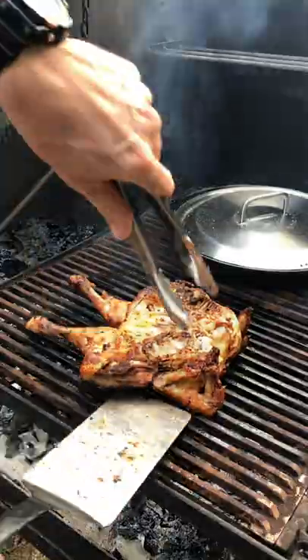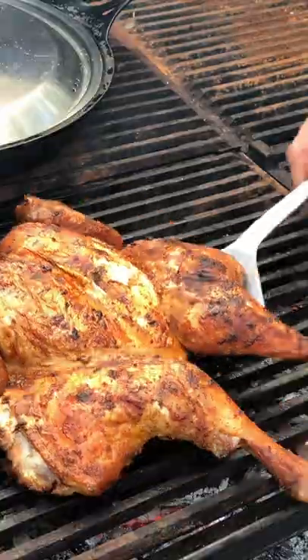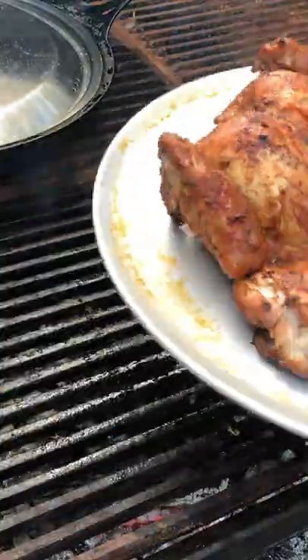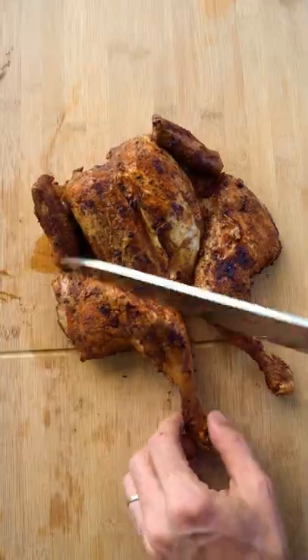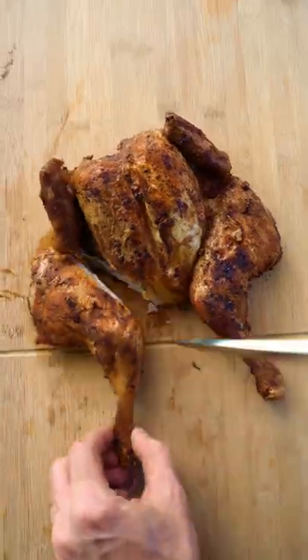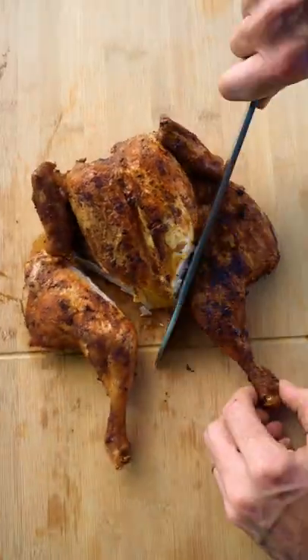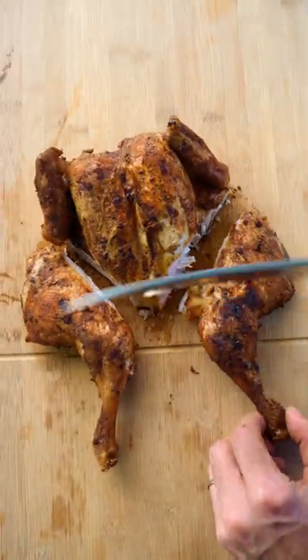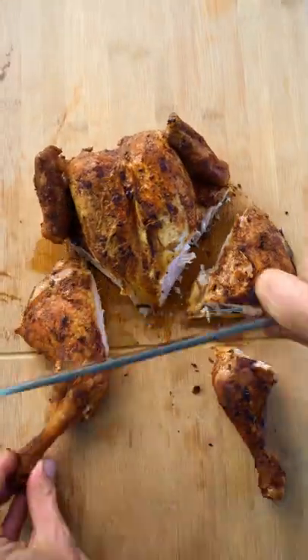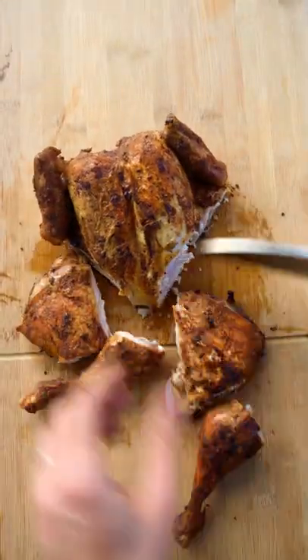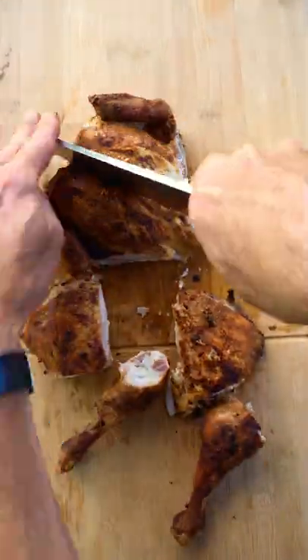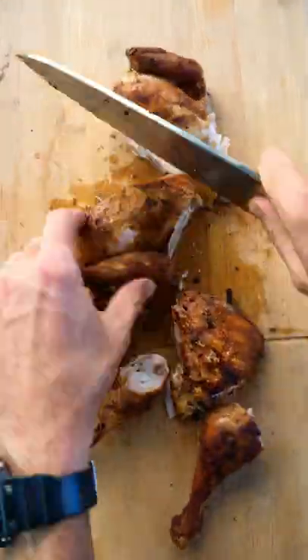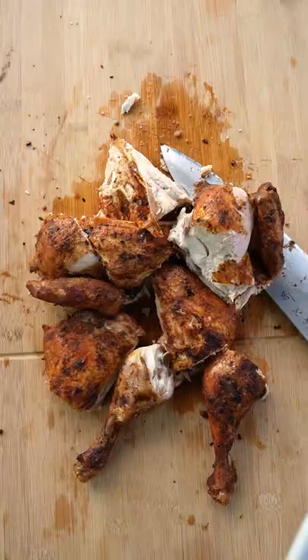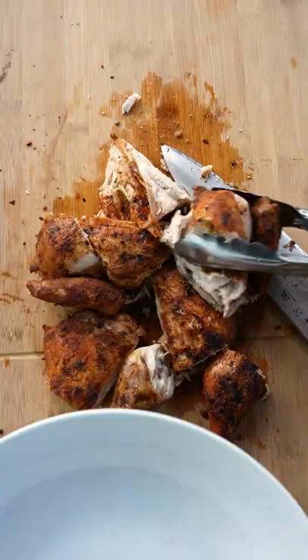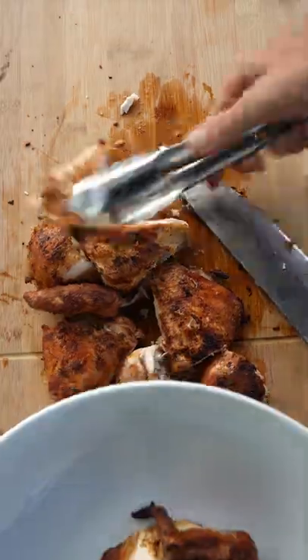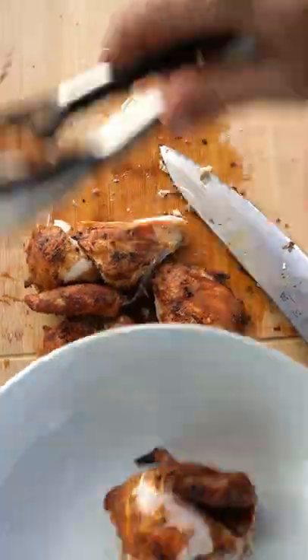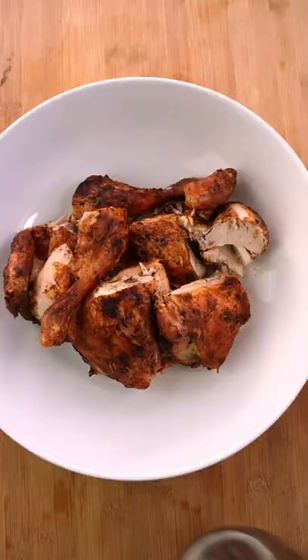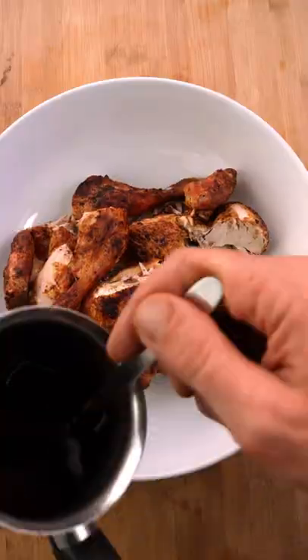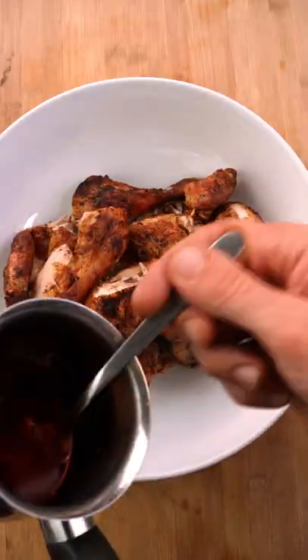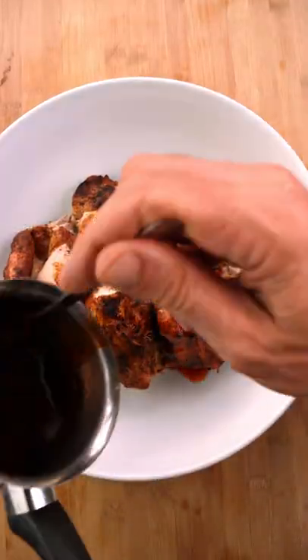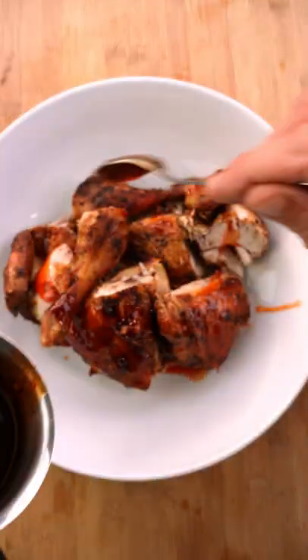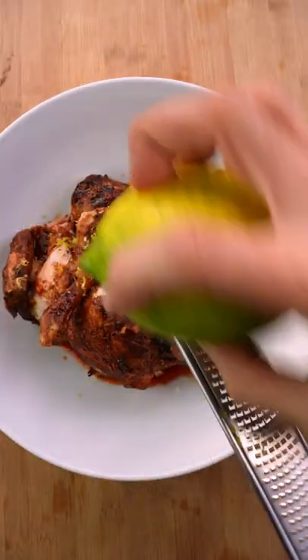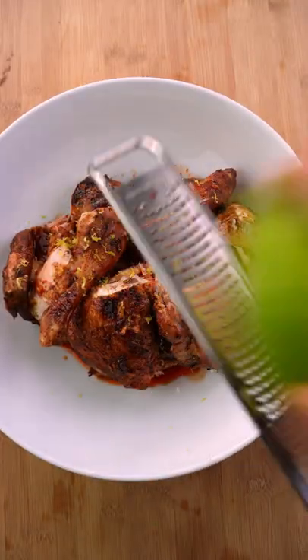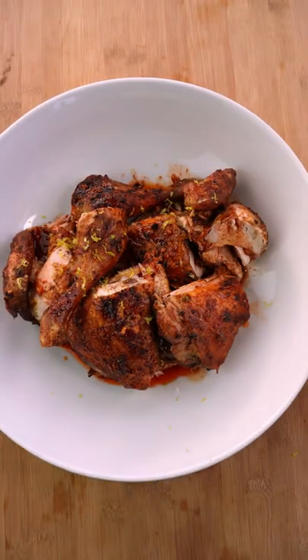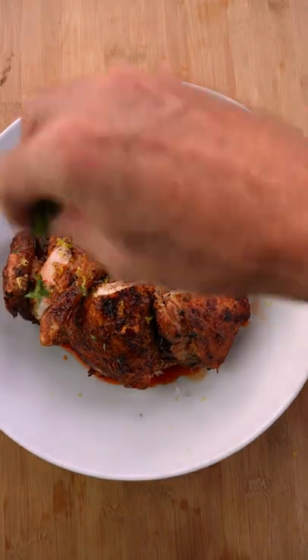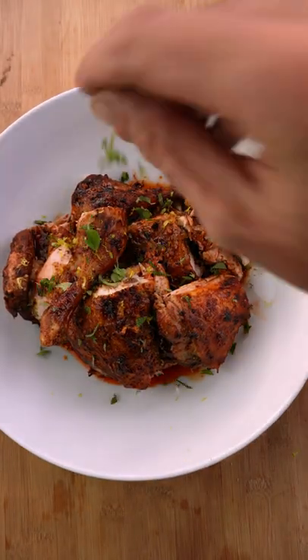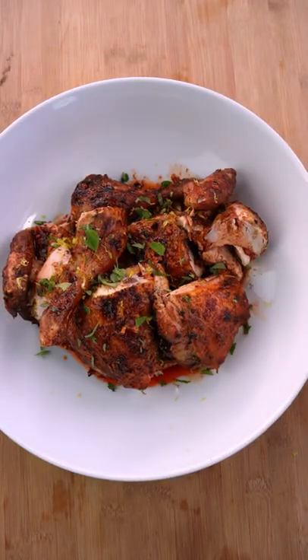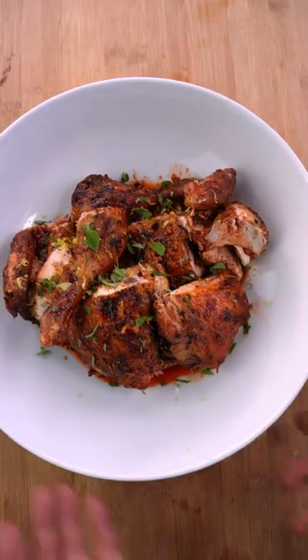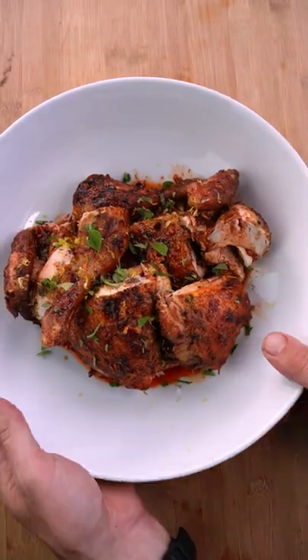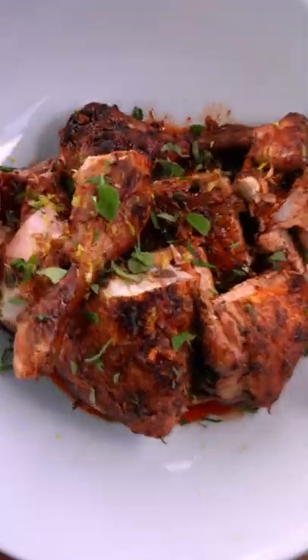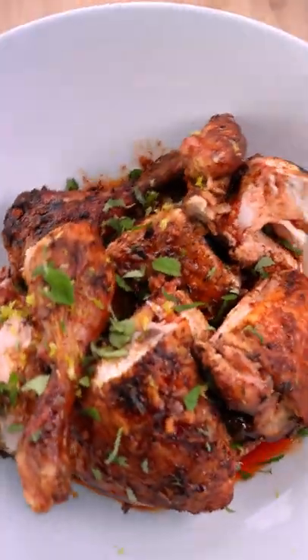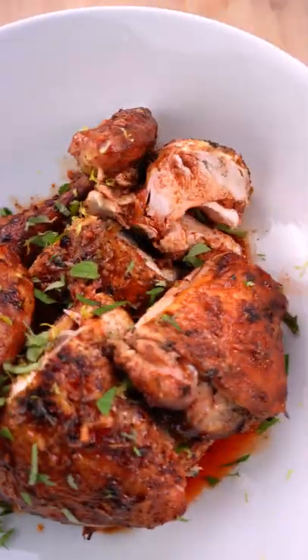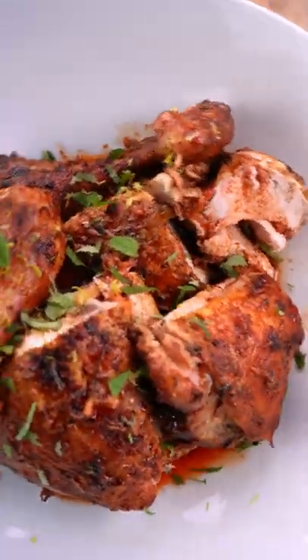Looks perfect. Now I'm gonna take it off, rest it for five minutes and portion it — usually eight pieces is perfect. Put that in a bowl, add some extra sauce, a little bit of lemon zest, some nice fresh oregano, and that's it.